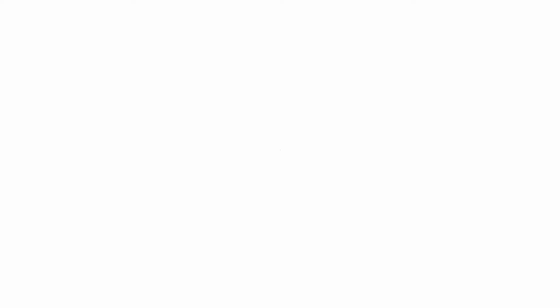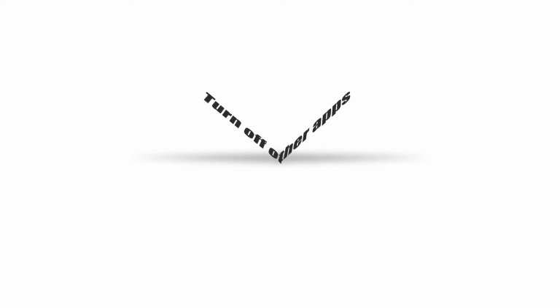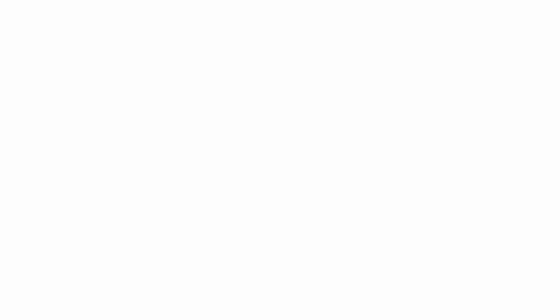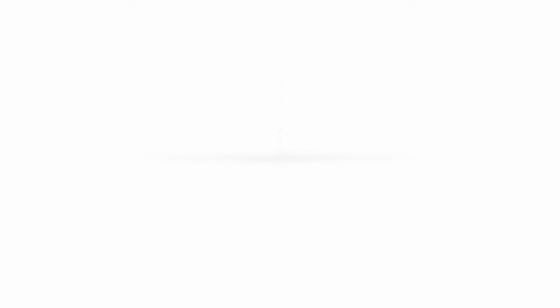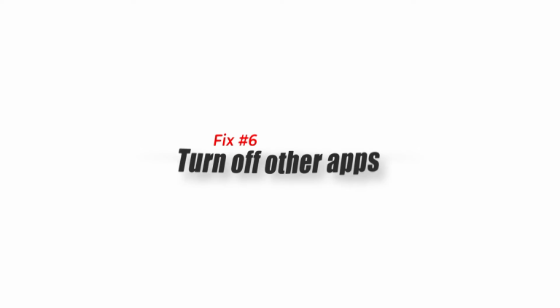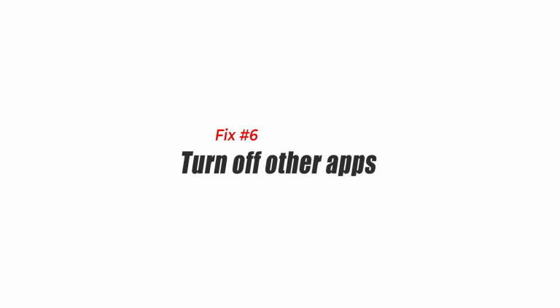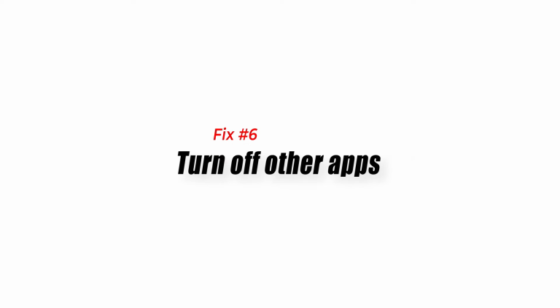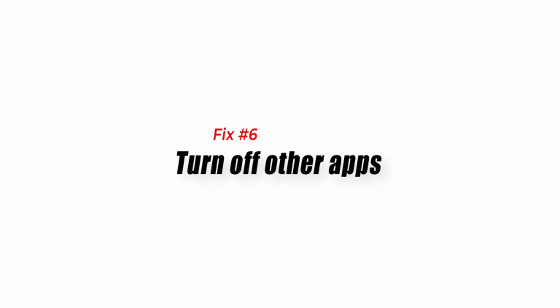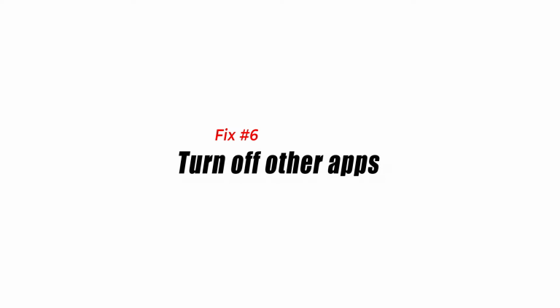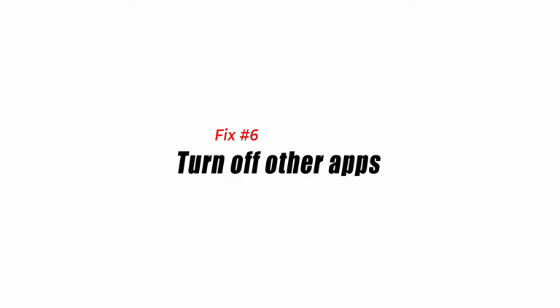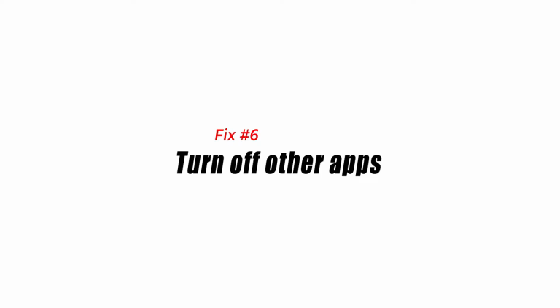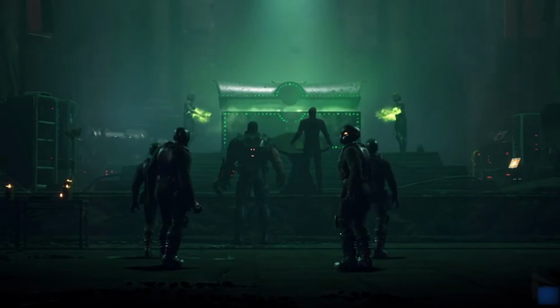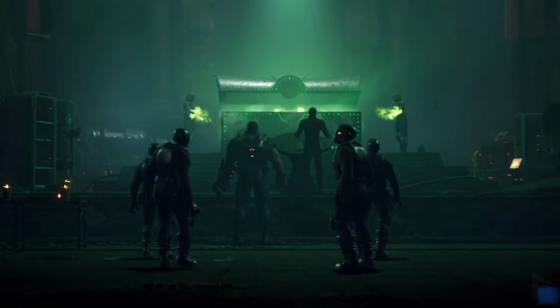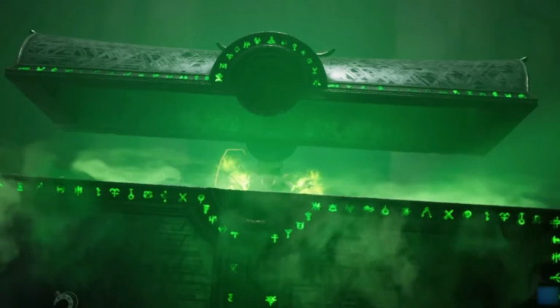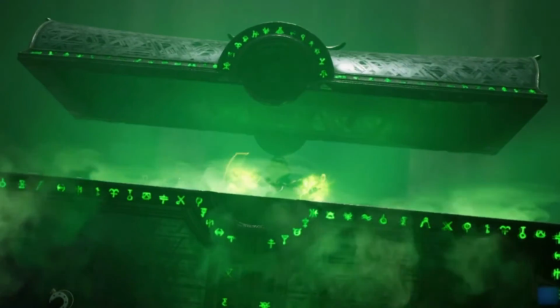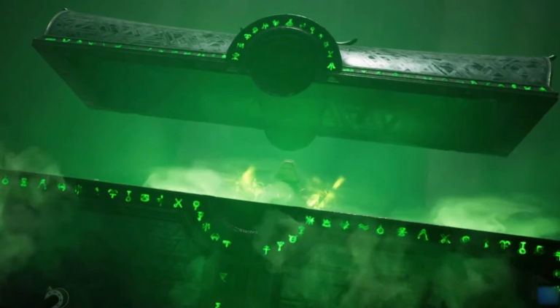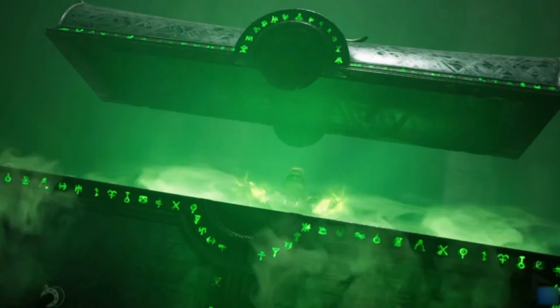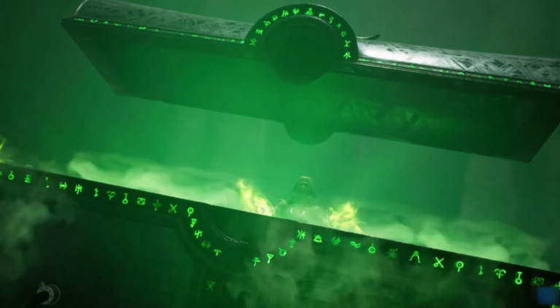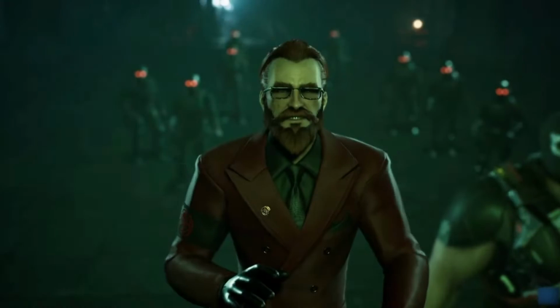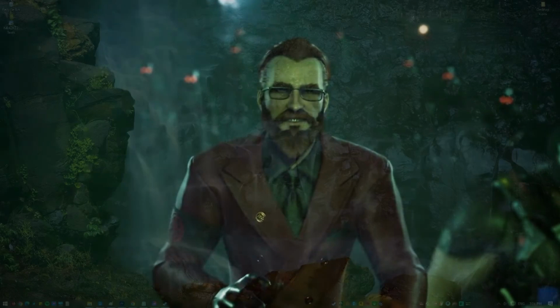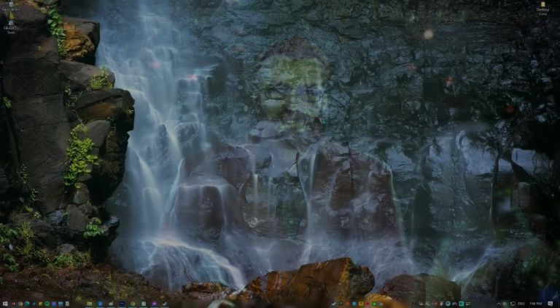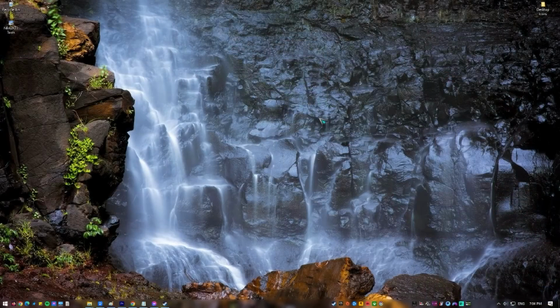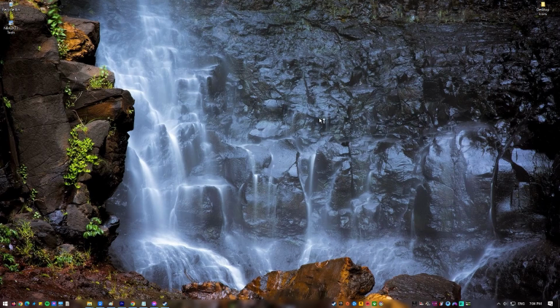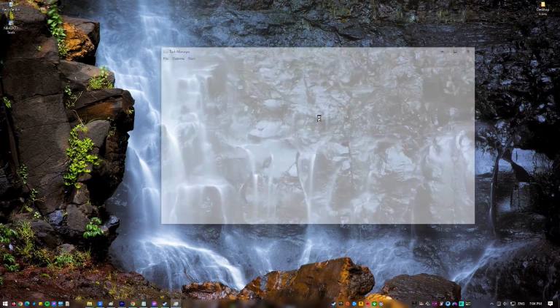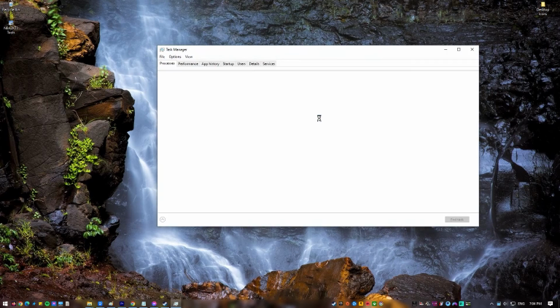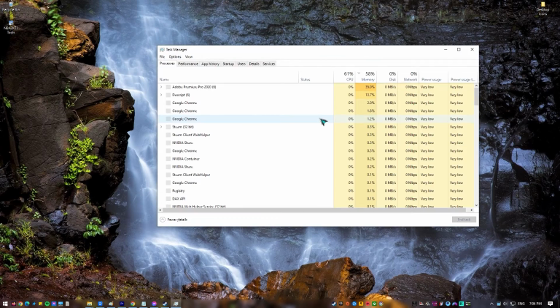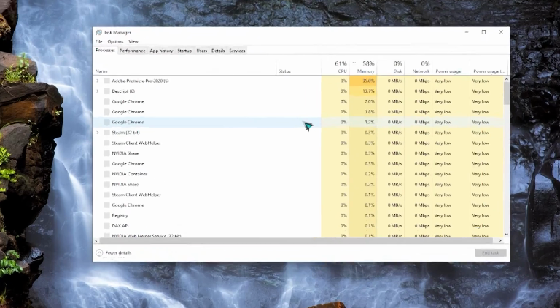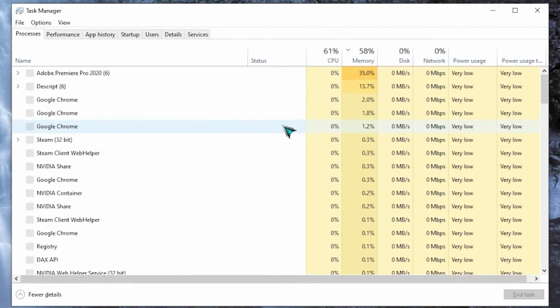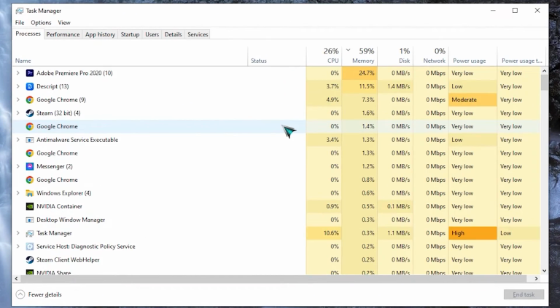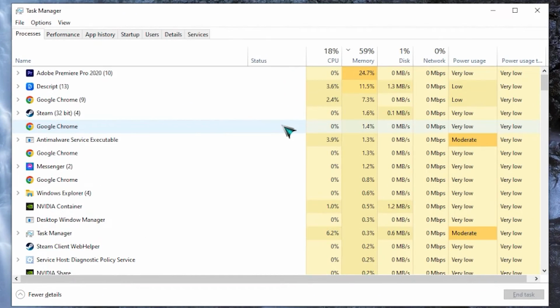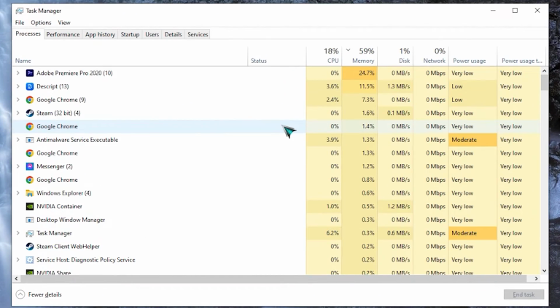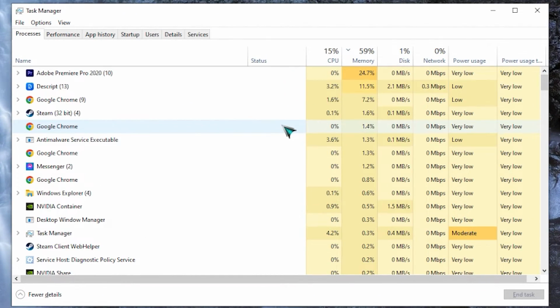Fix number 6: Turn off other apps. For some people, running multiple apps while playing a game might not be a big deal, especially if their PC has great specs. However, if your PC seems to be struggling when you're playing Marvel's Midnight Suns, you should really think about closing other applications.